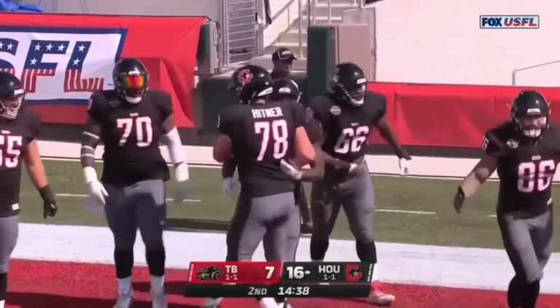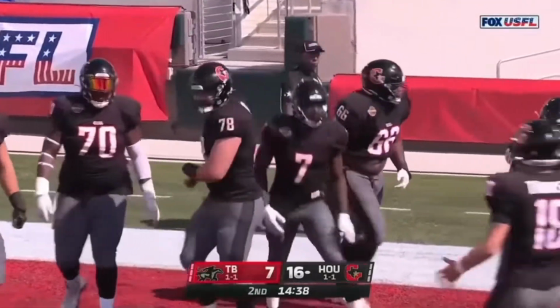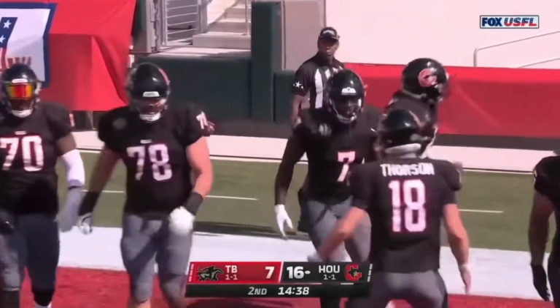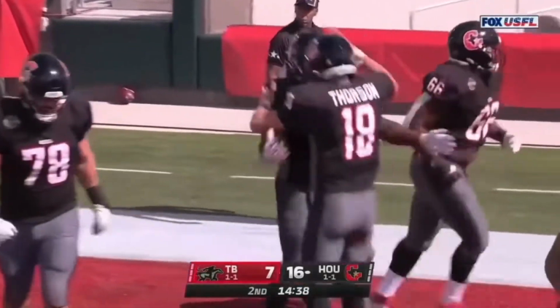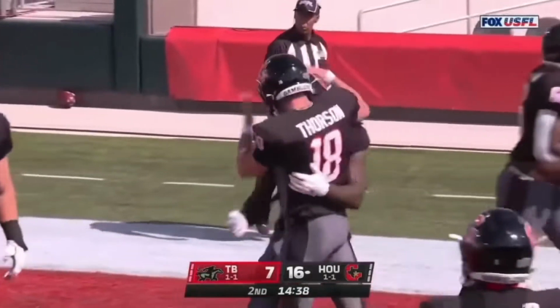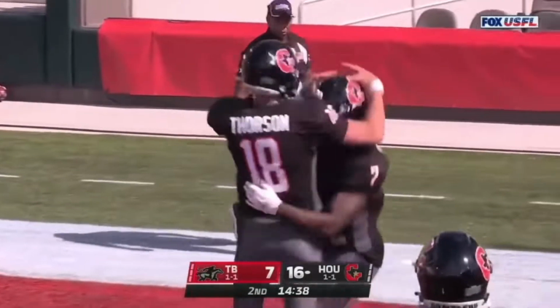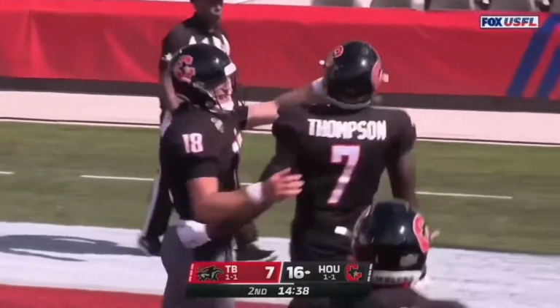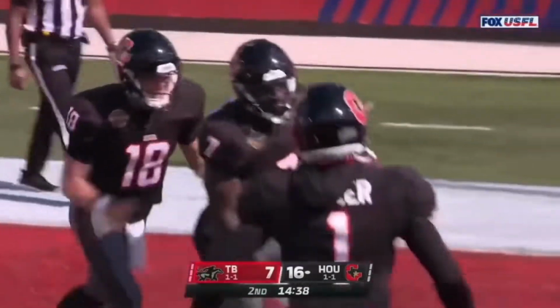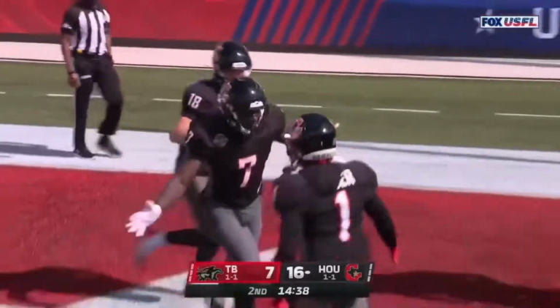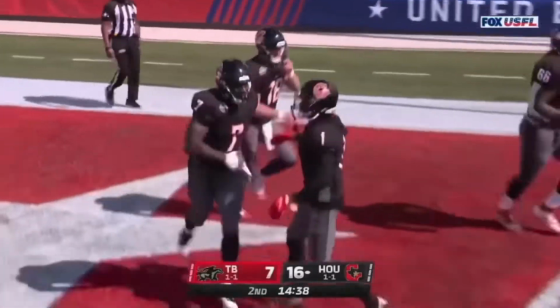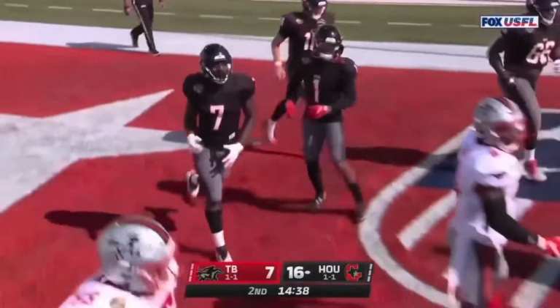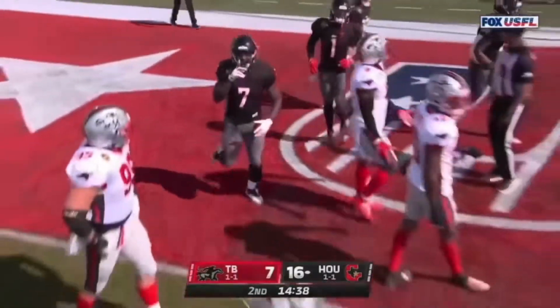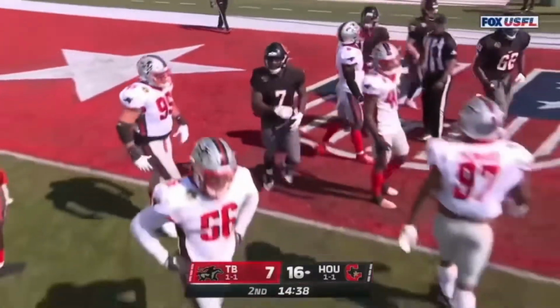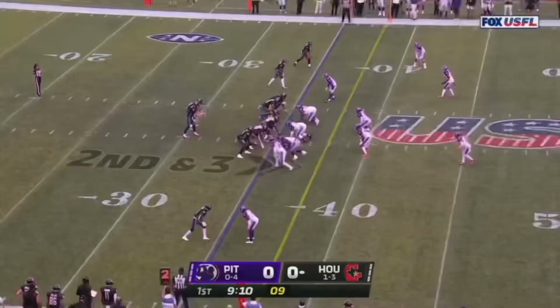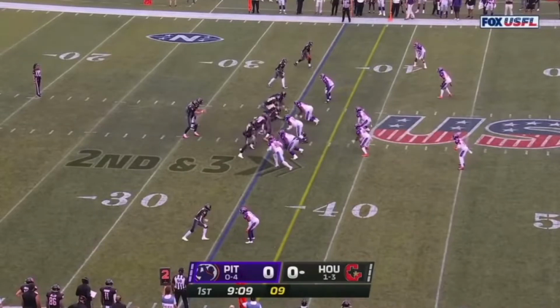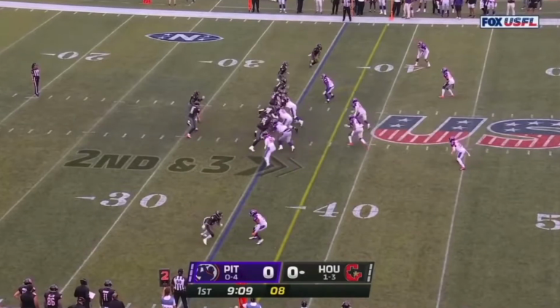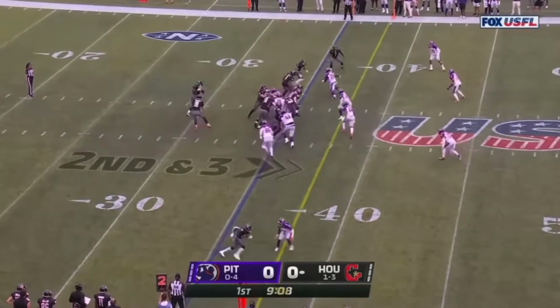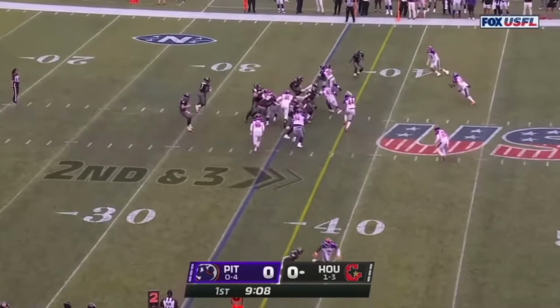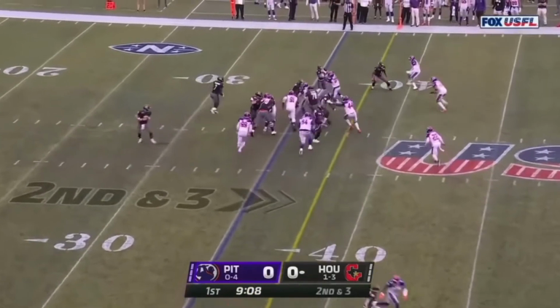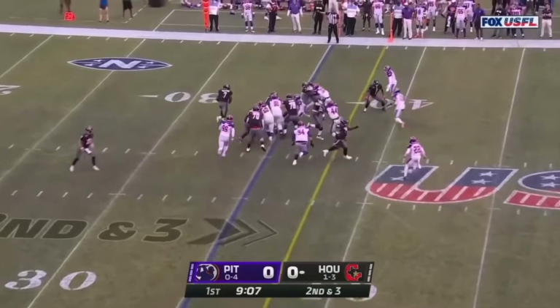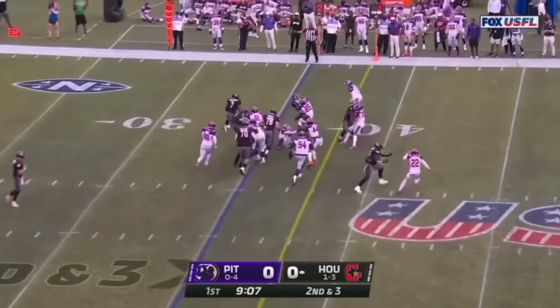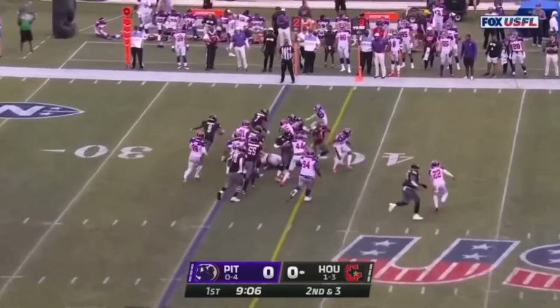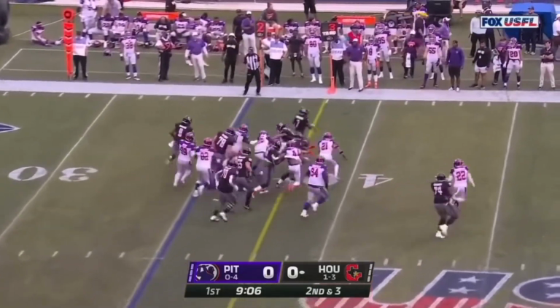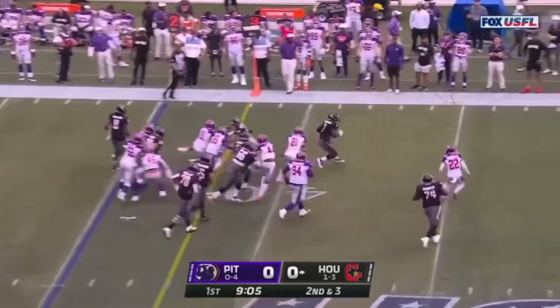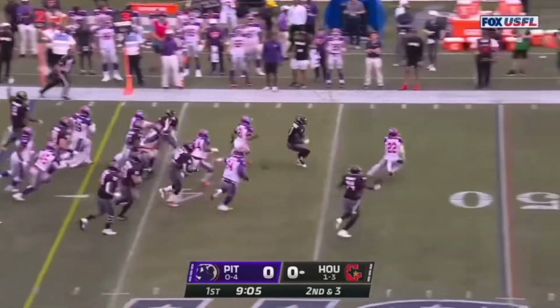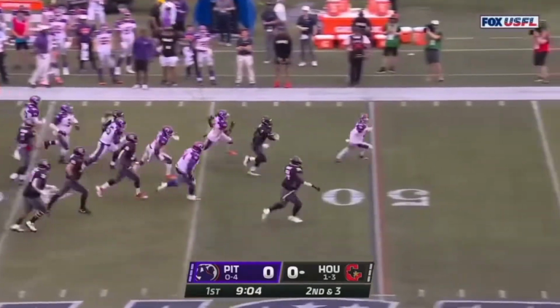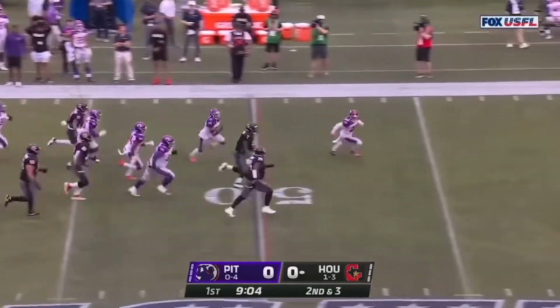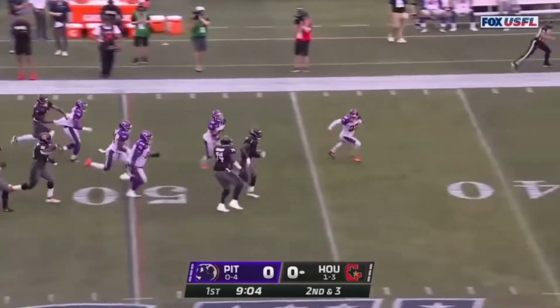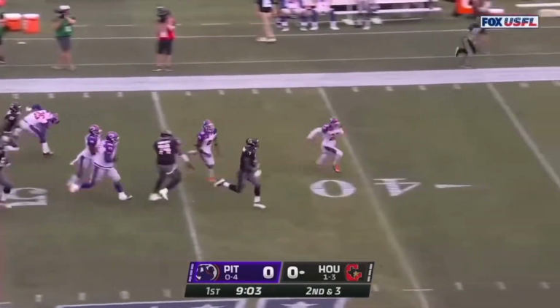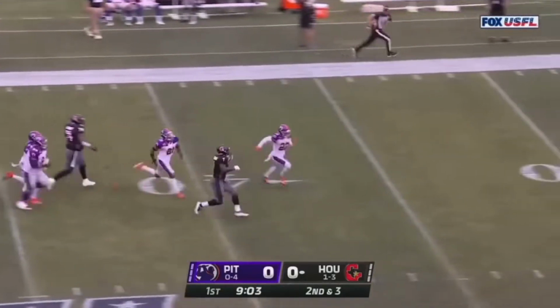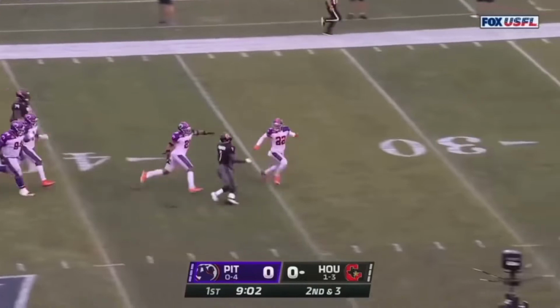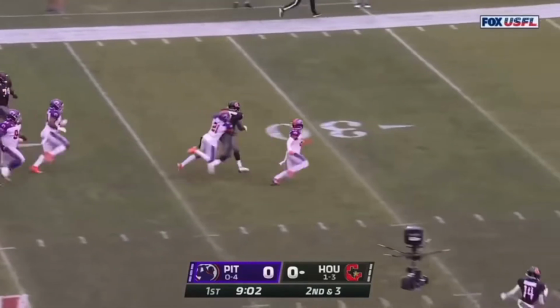With the top end speed. Mark Thompson — I thought he was going to get caught there. After the 7-yard pickup, they pitch it out to Mark Thompson, number 7. Maybe the best runner in this league, and there he goes.